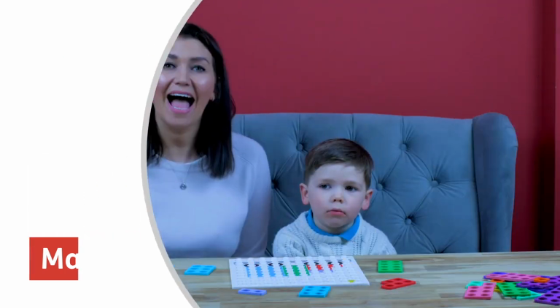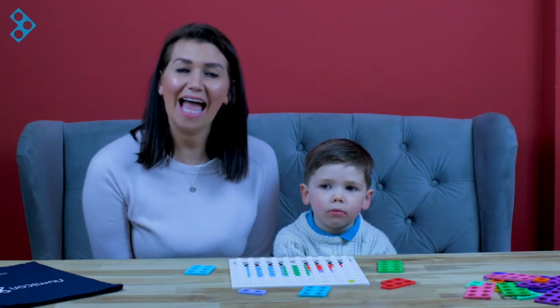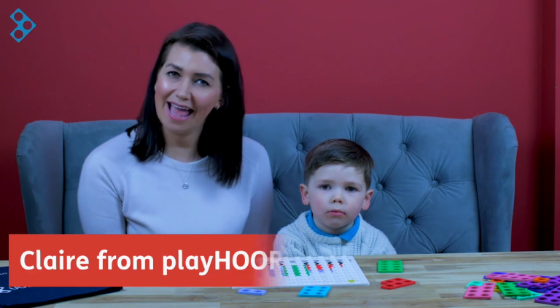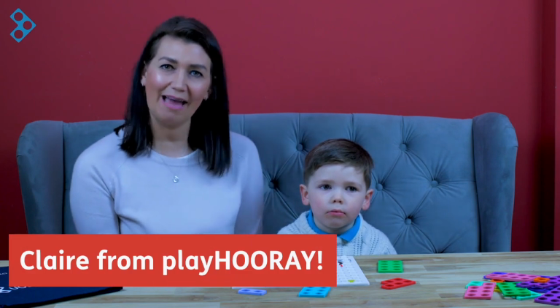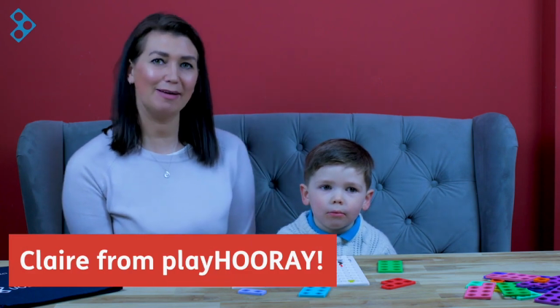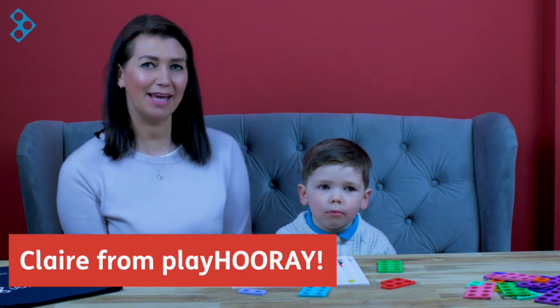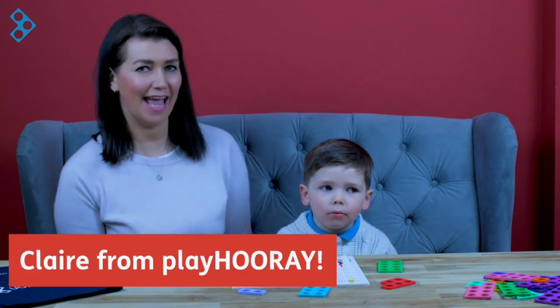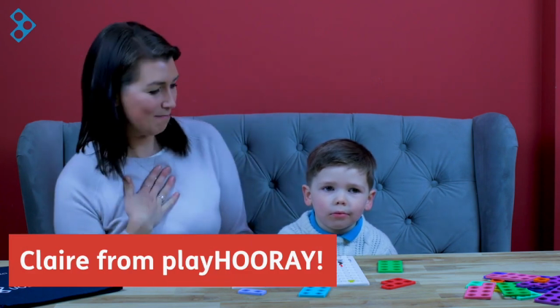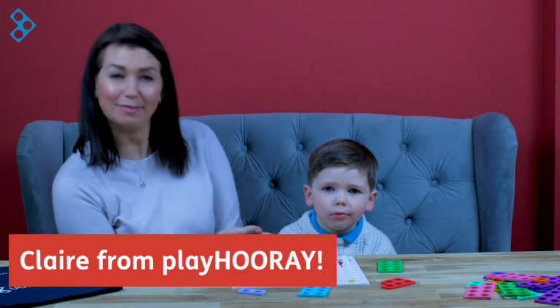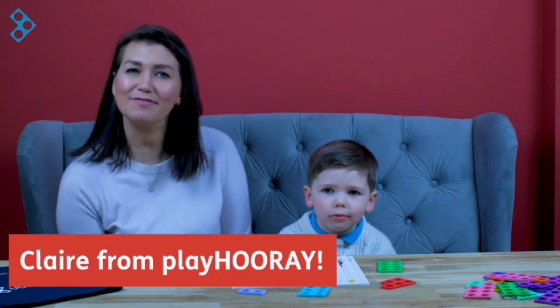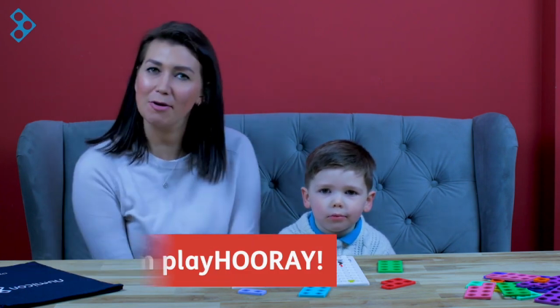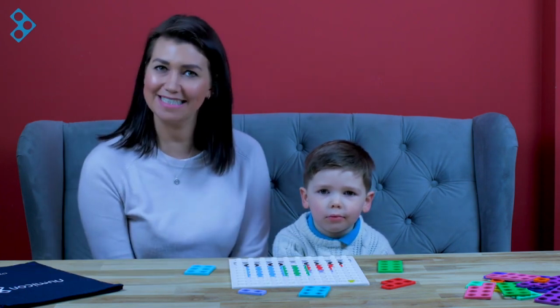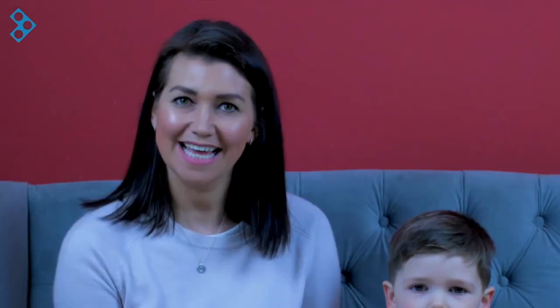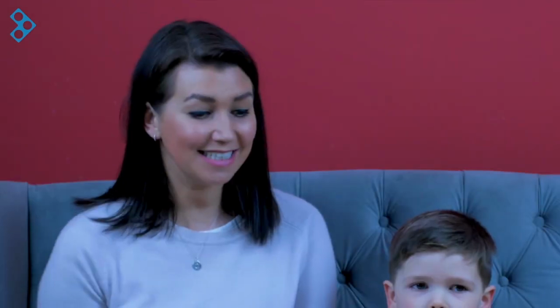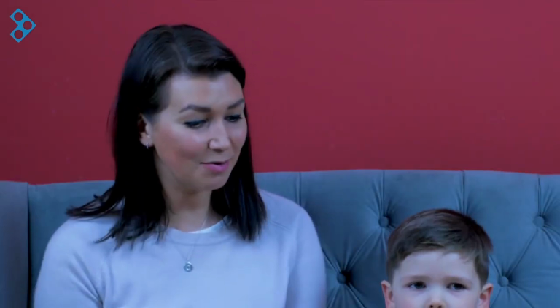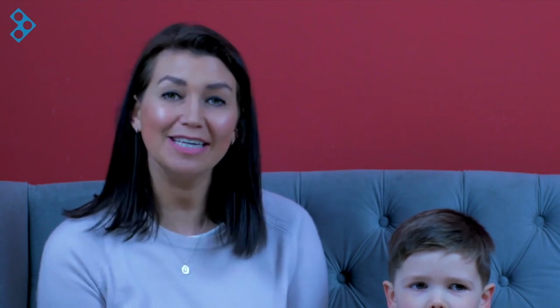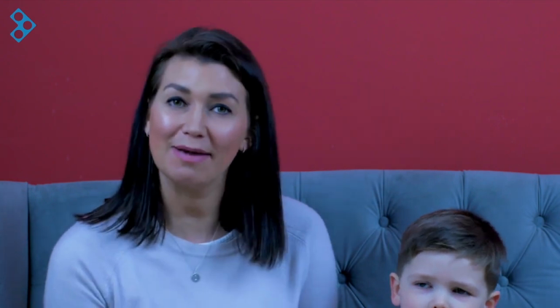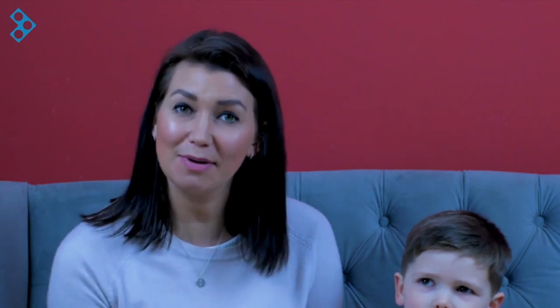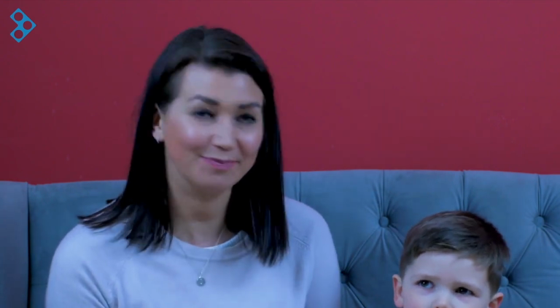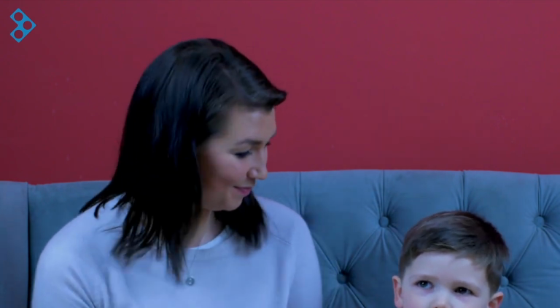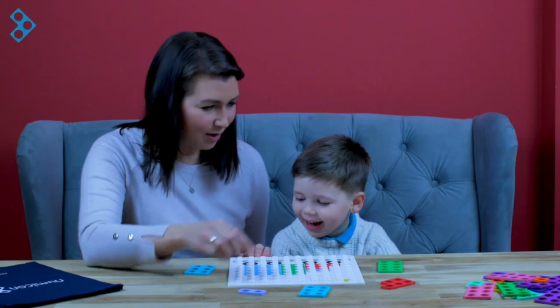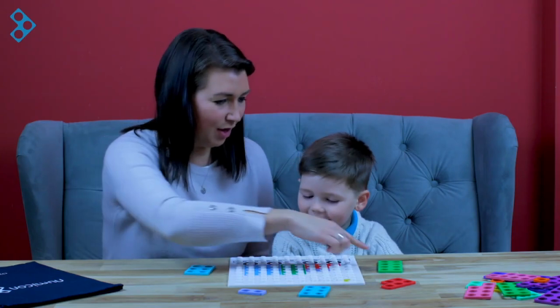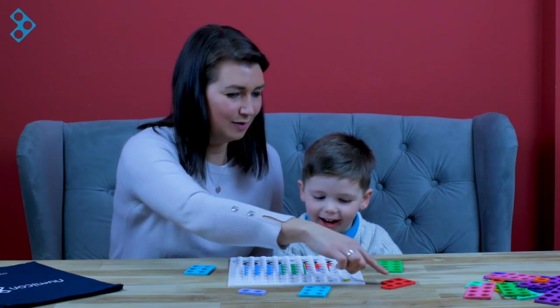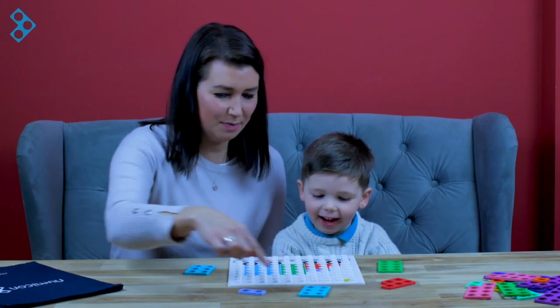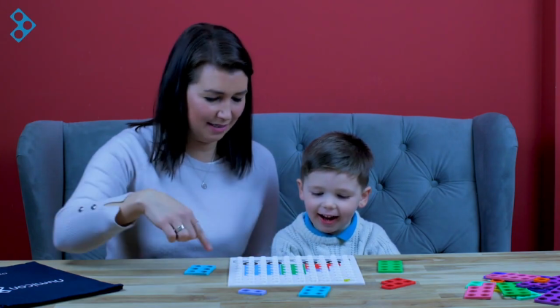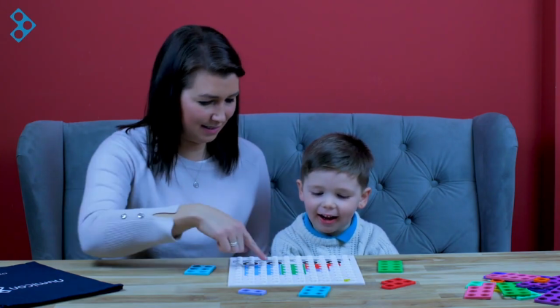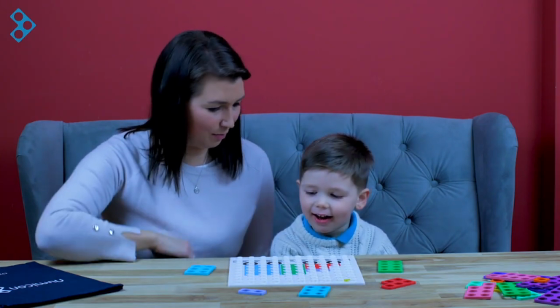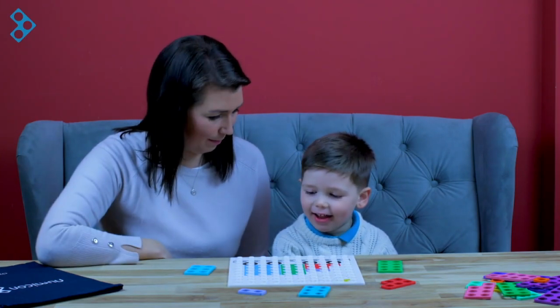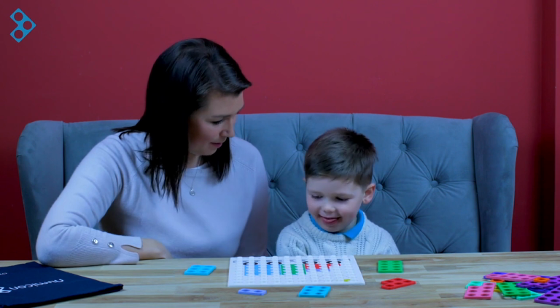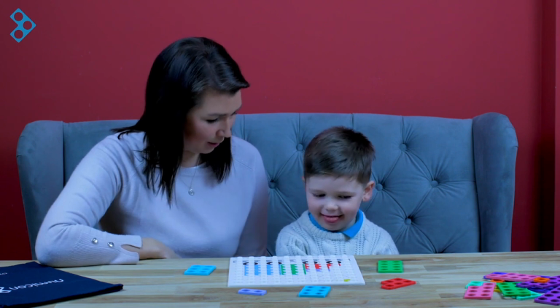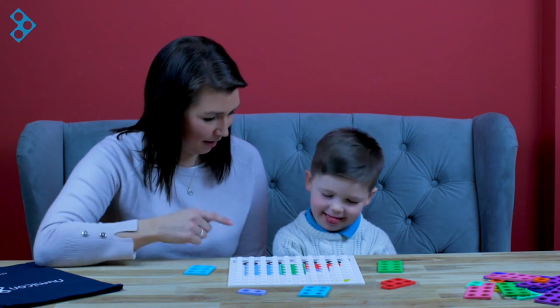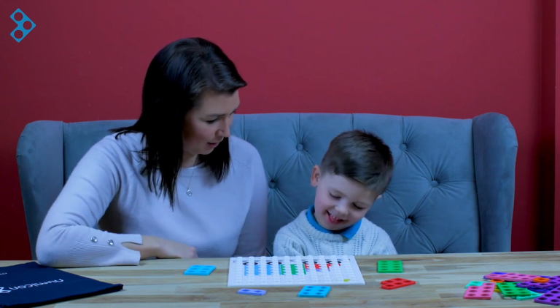Hi, I'm Claire. I'm the founder of PlayHooray and I am mum to a five-year-old Mason. Today we're gonna have a little play with Numicon. I'm gonna have a go at using these pieces and see if you can put them to match to make the picture.